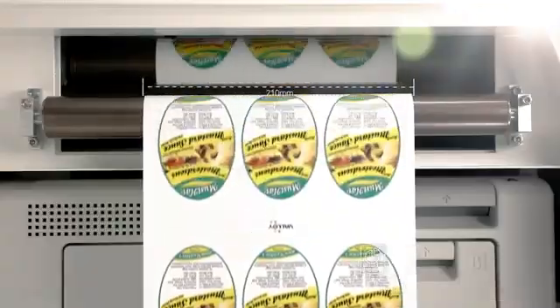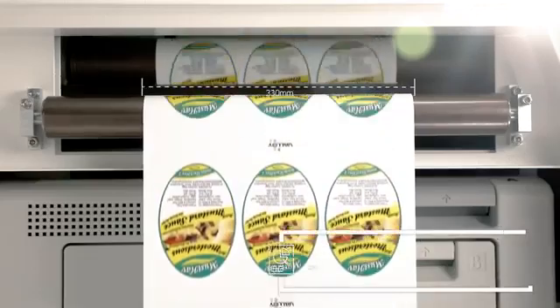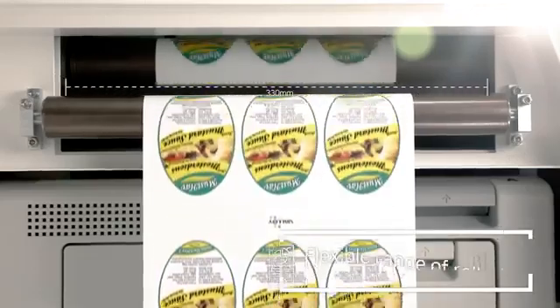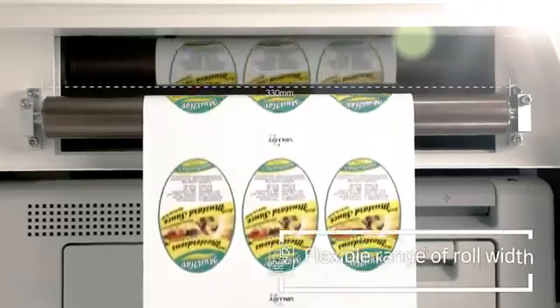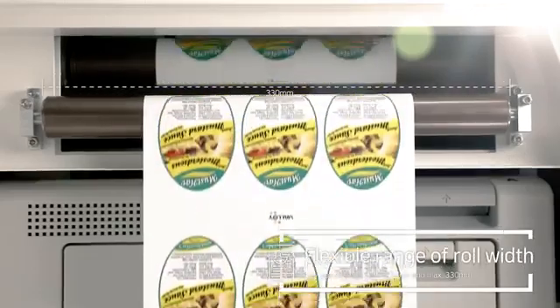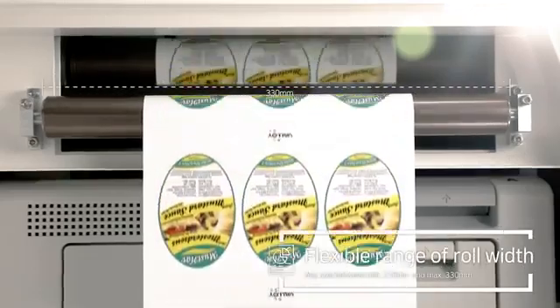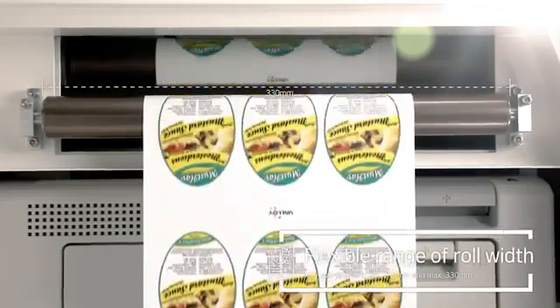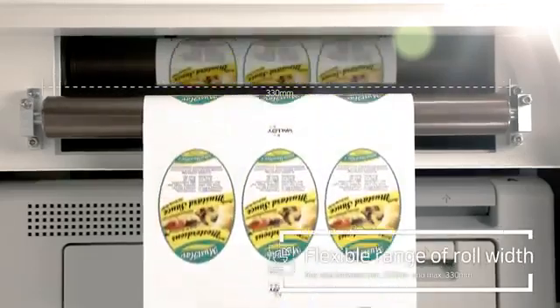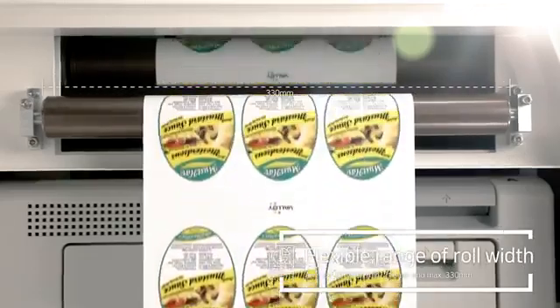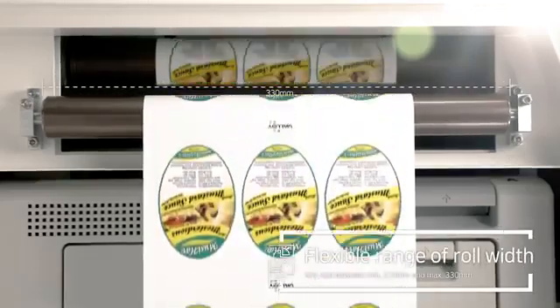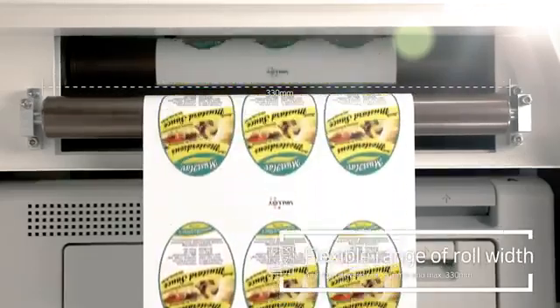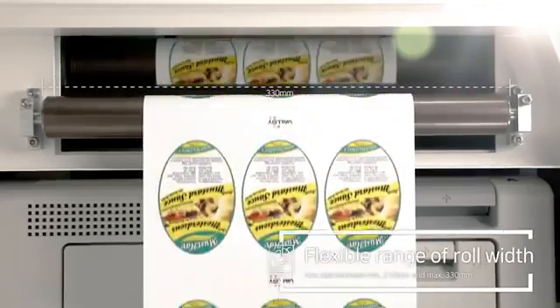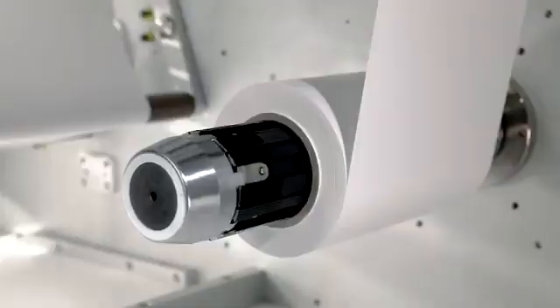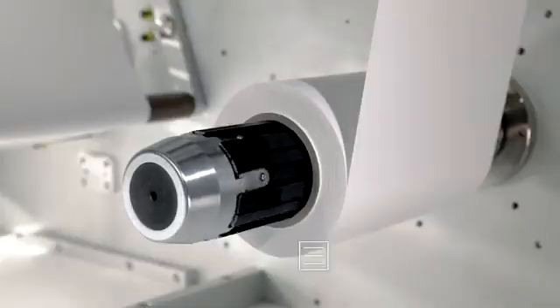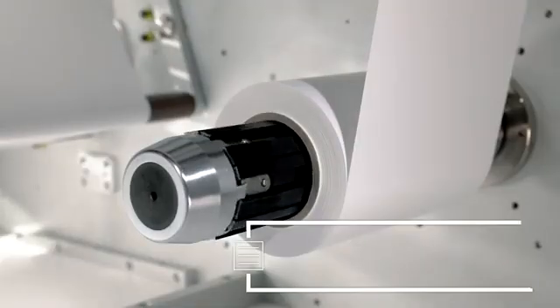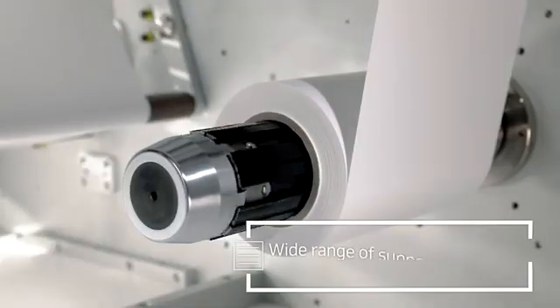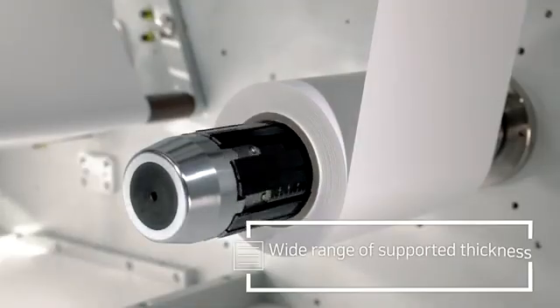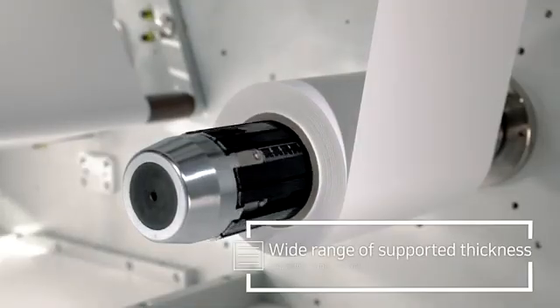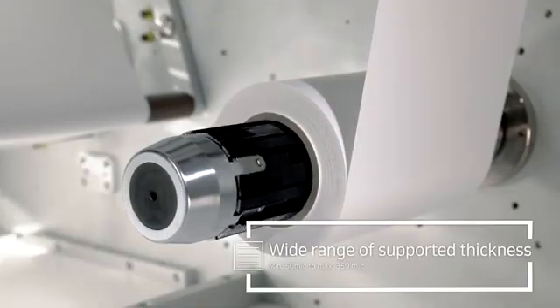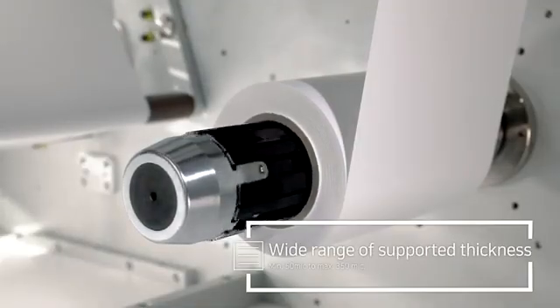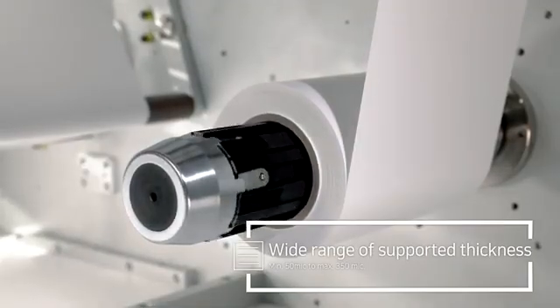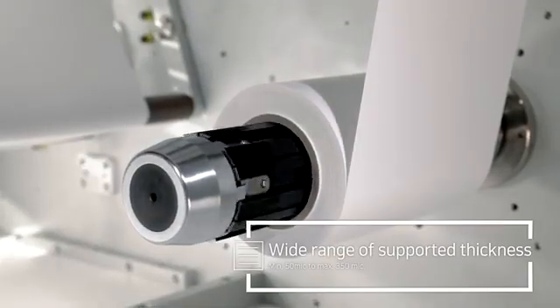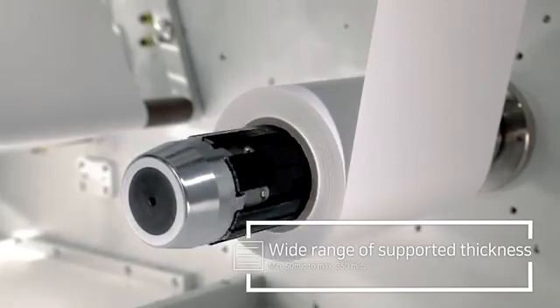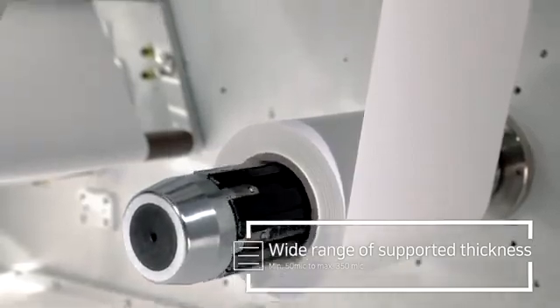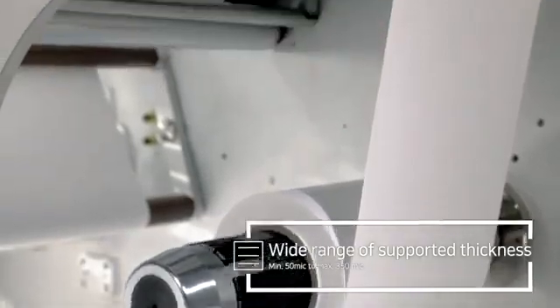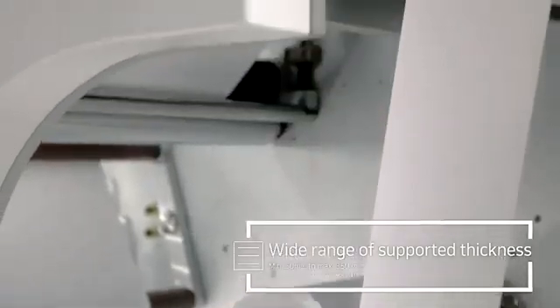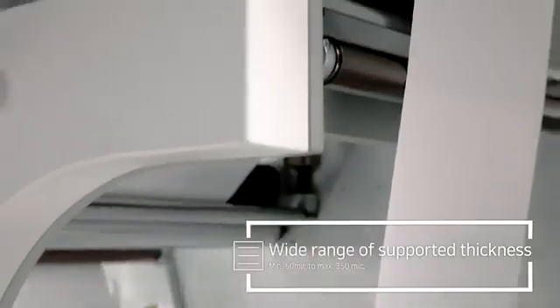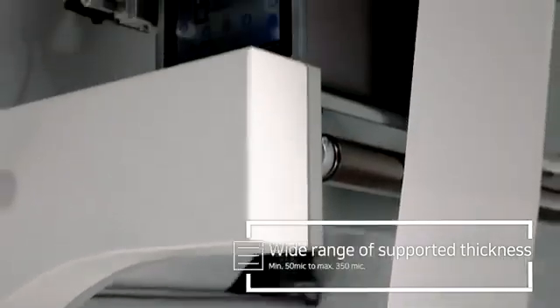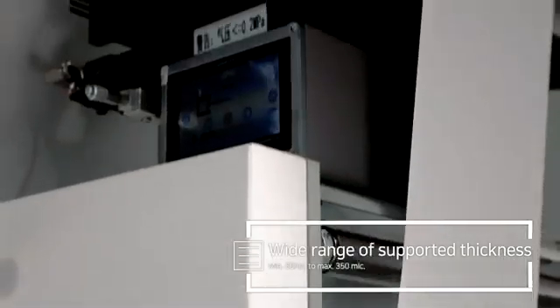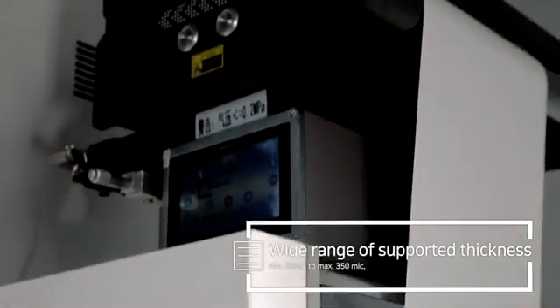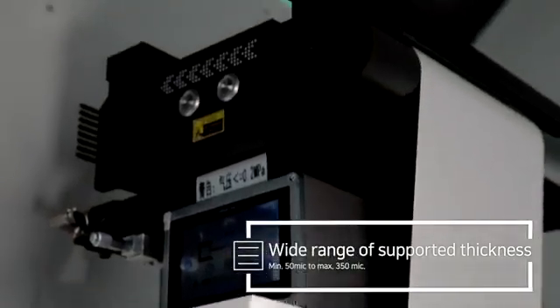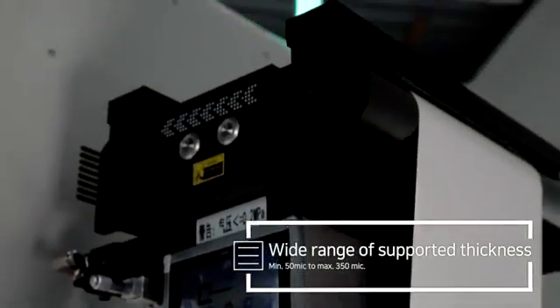It supports a flexible range of roll width from 210 millimeters to 330 millimeters. It can print on a wide range of compatible media thickness, from flexible packaging and glass-lined paper to thick business card paper.